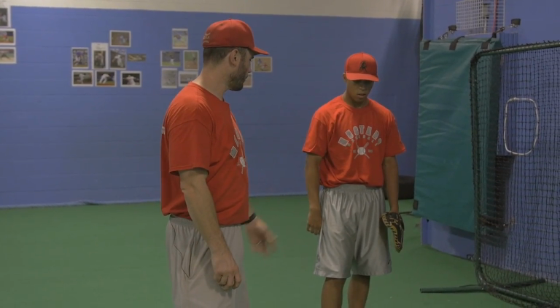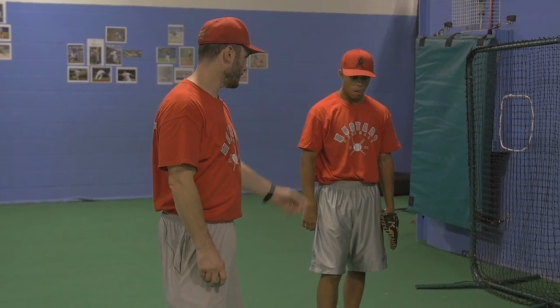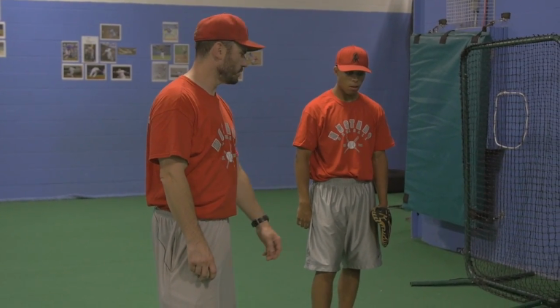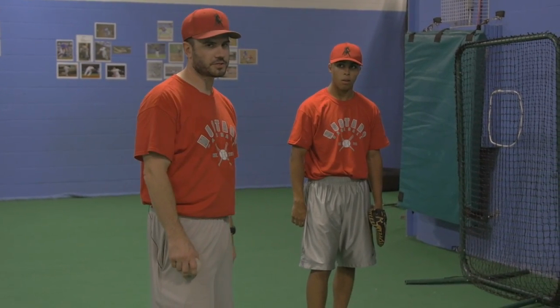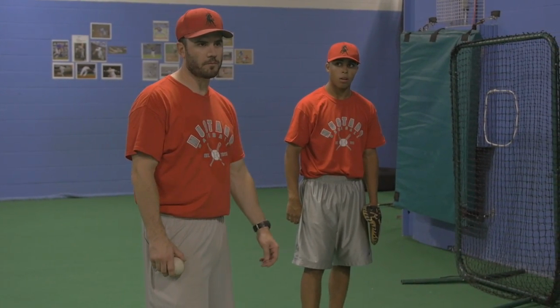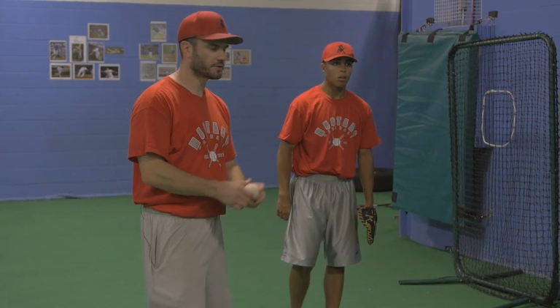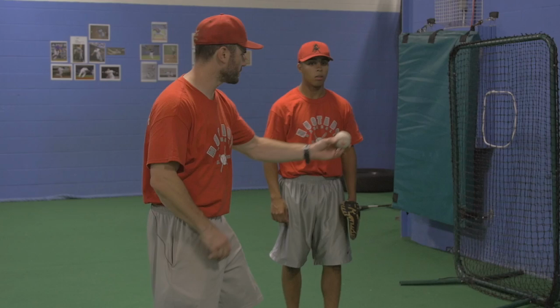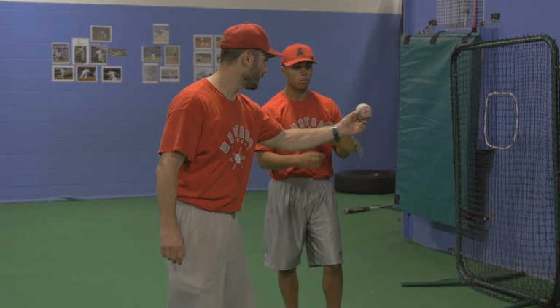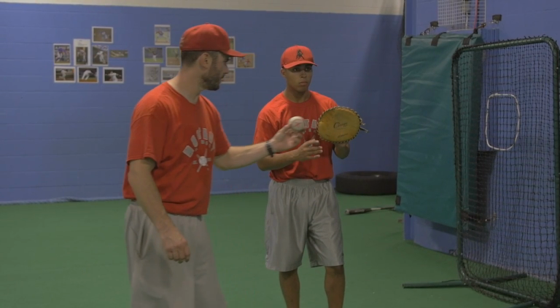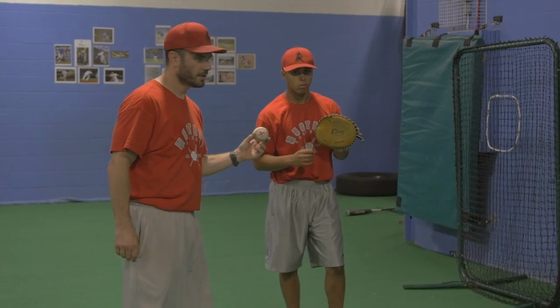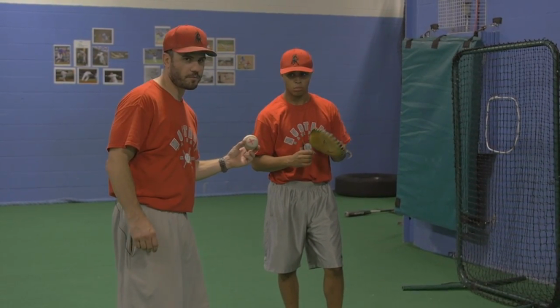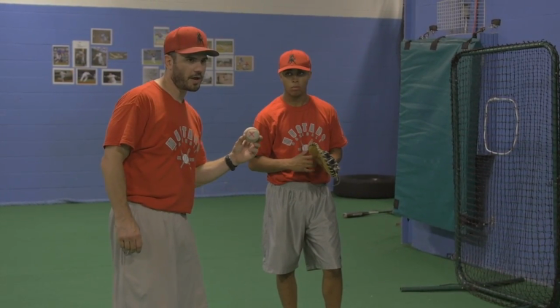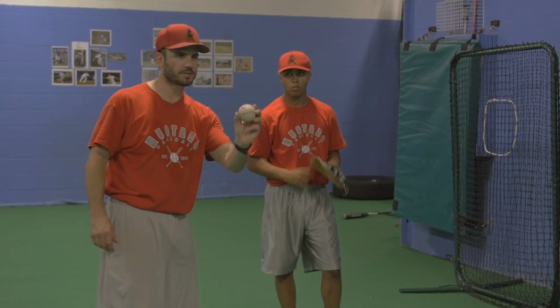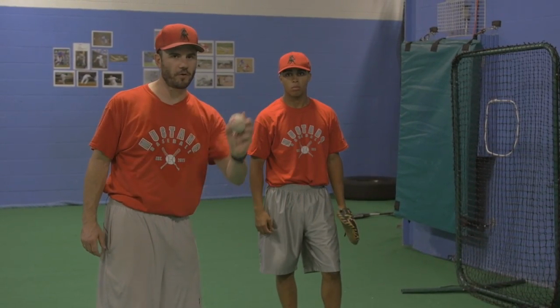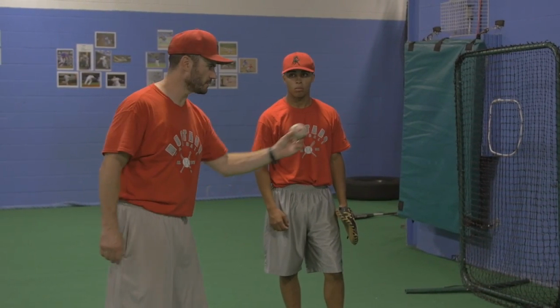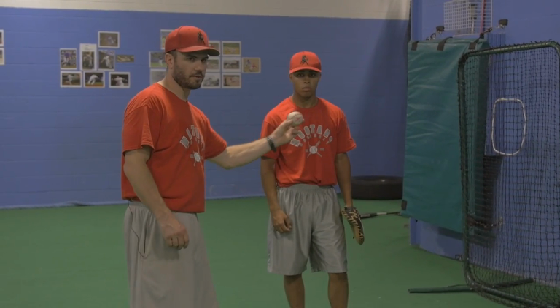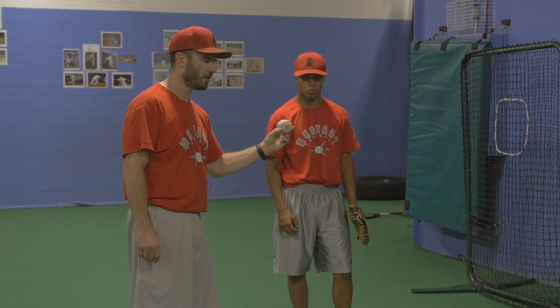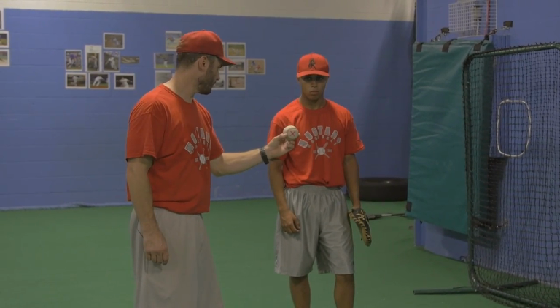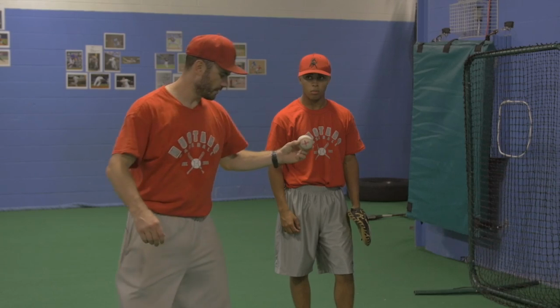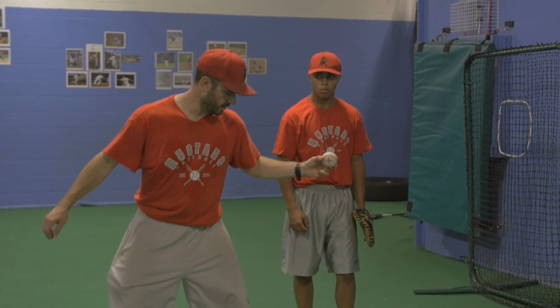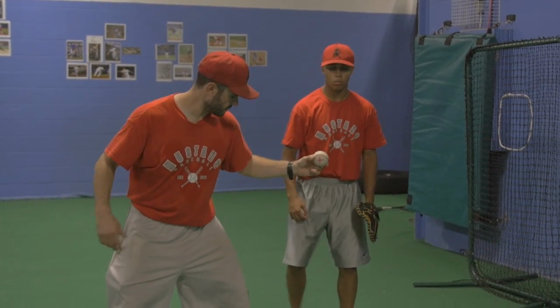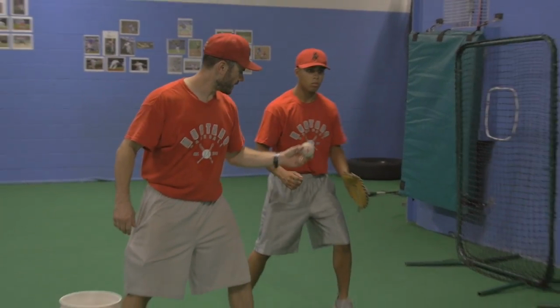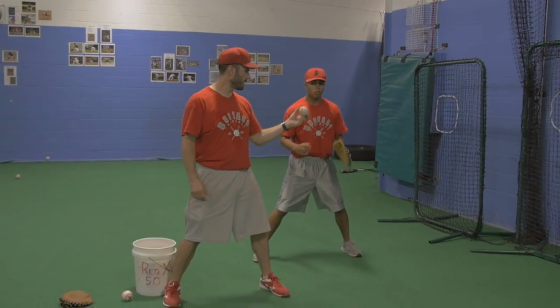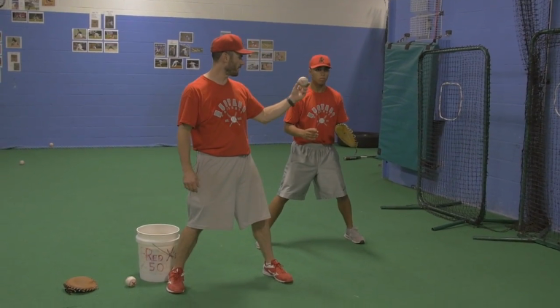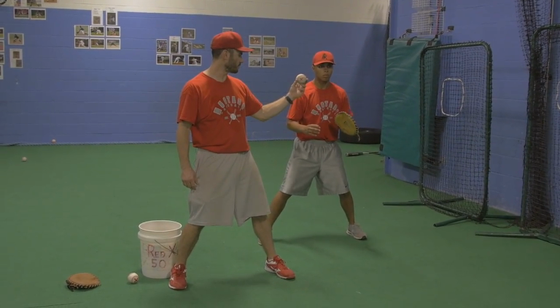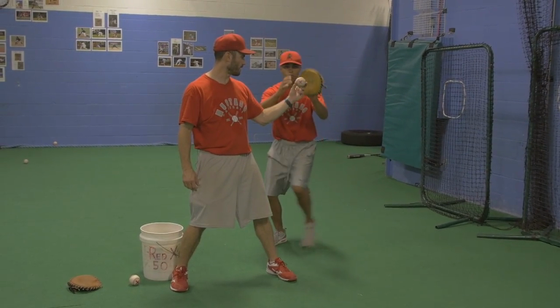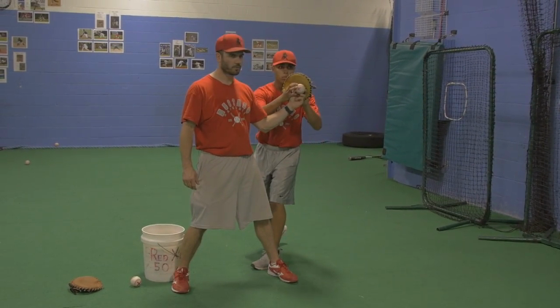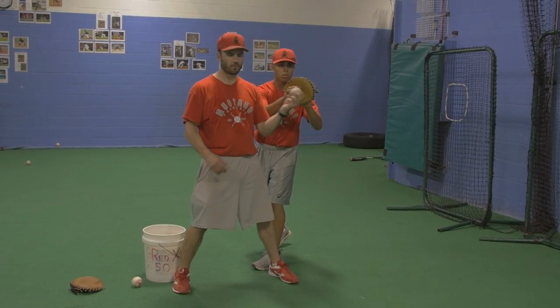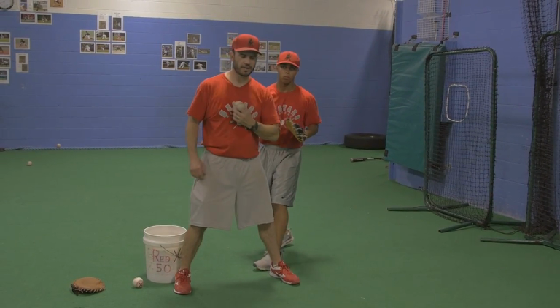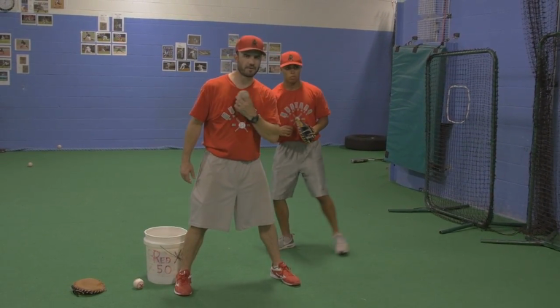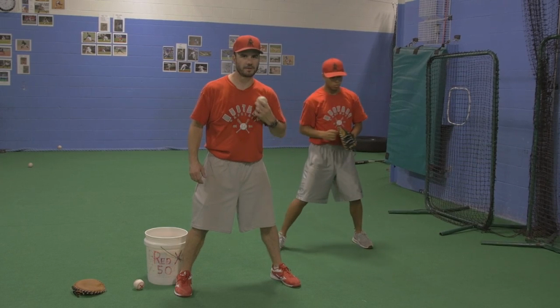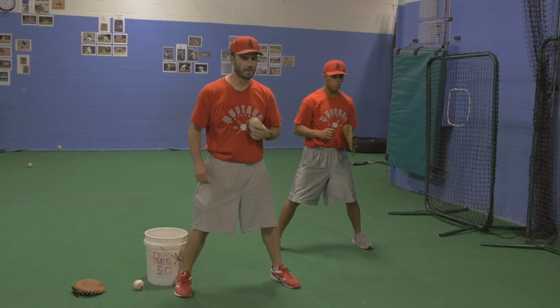First thing is you want to move to try to catch the ball in the middle. Wherever the ball is, you're not just stepping forward — you're stepping to the ball with your glove foot. Go ahead and get ready, ball over here, step through with your left. We're just trying to catch everything in the middle.